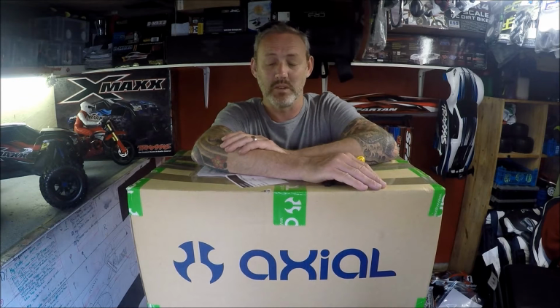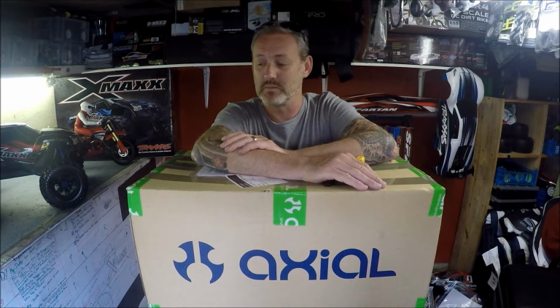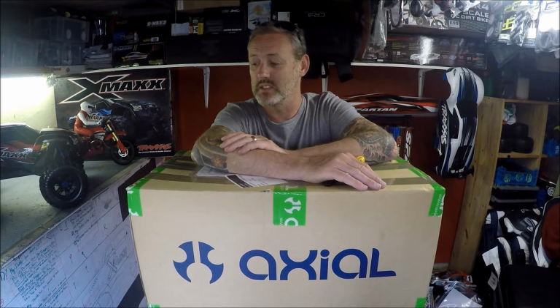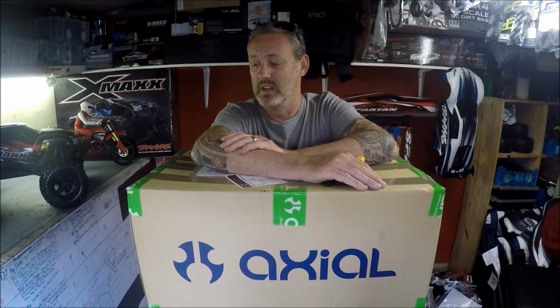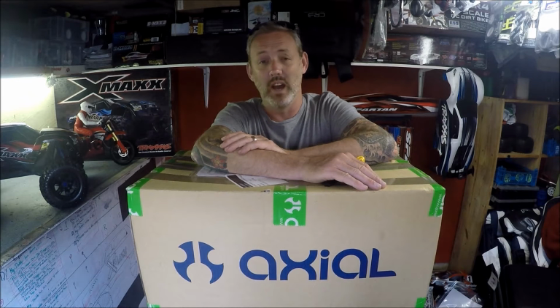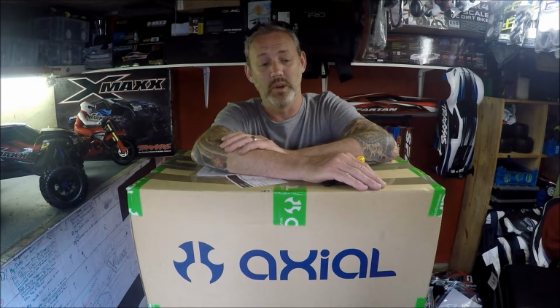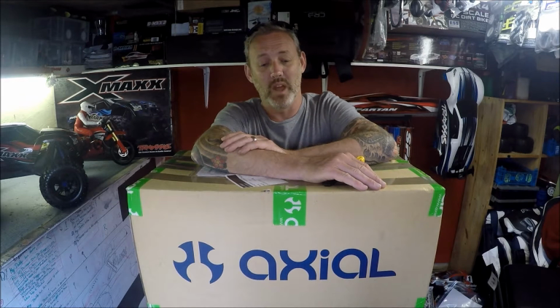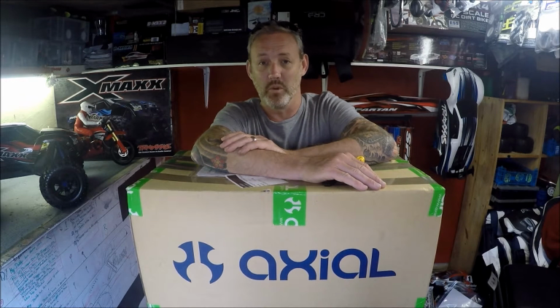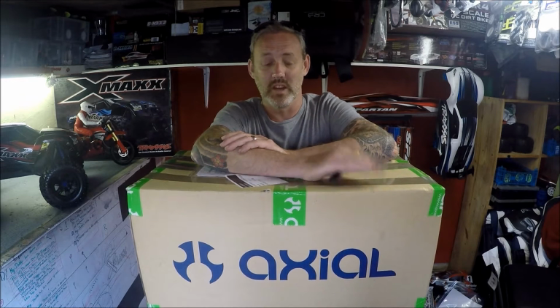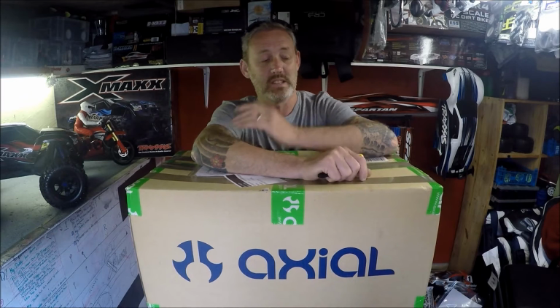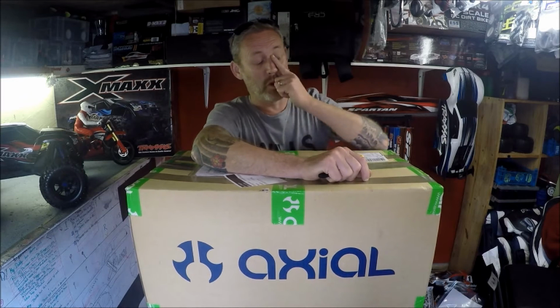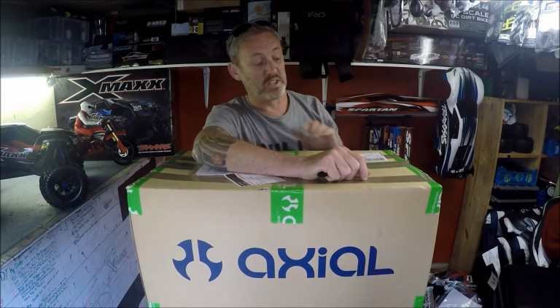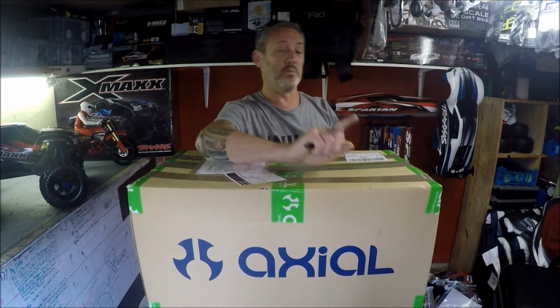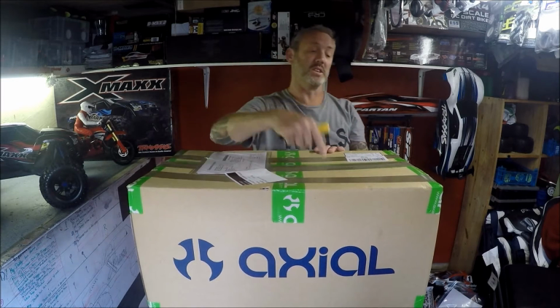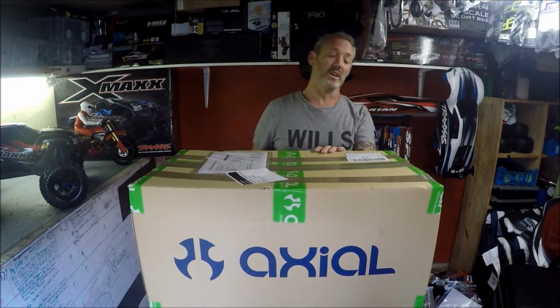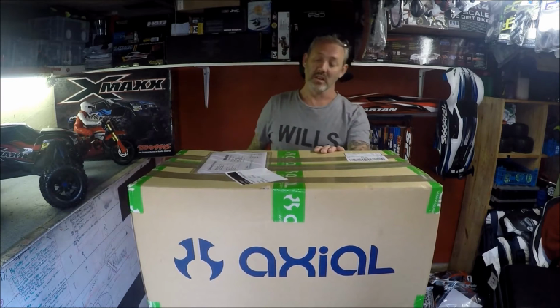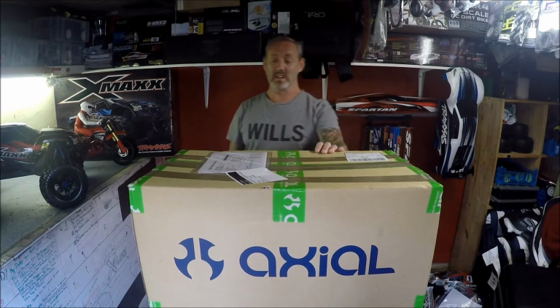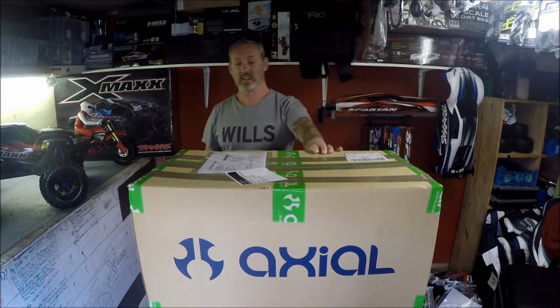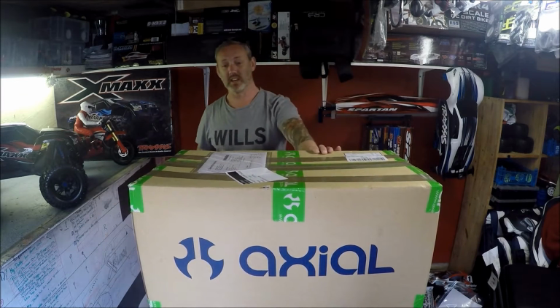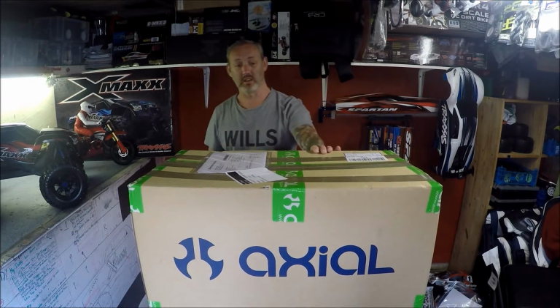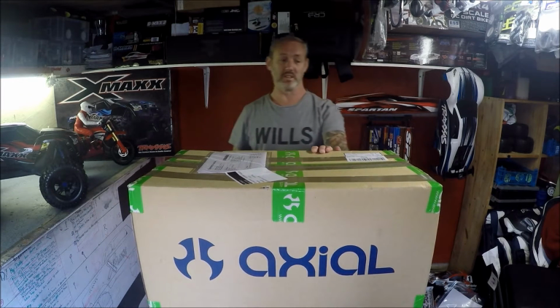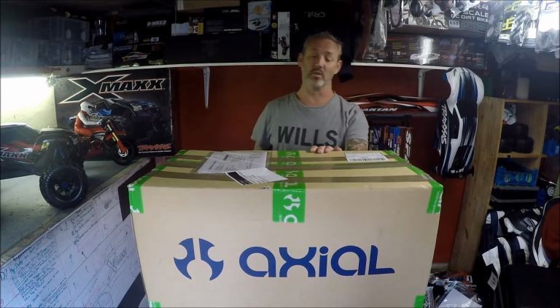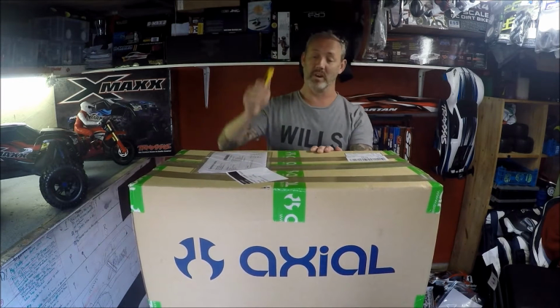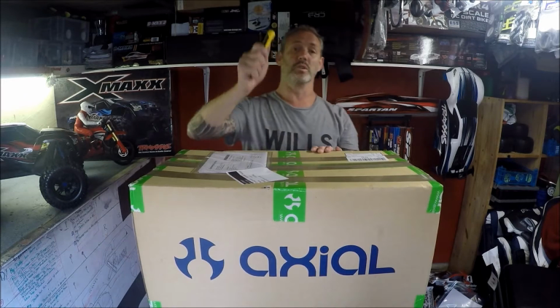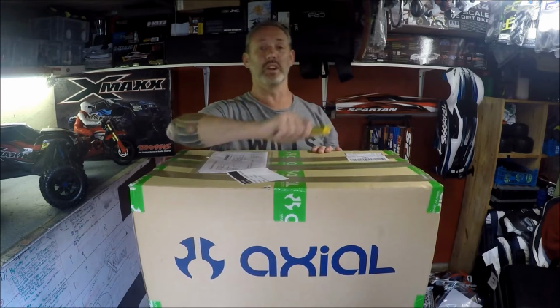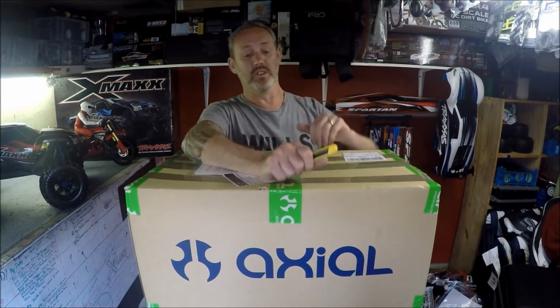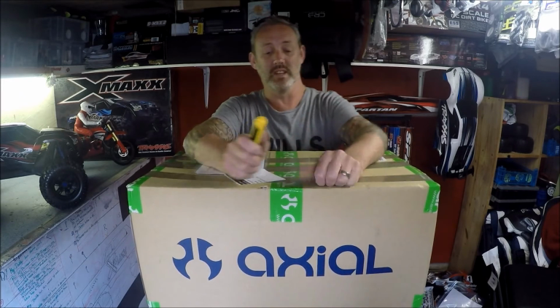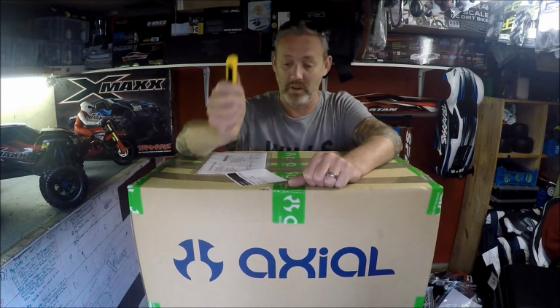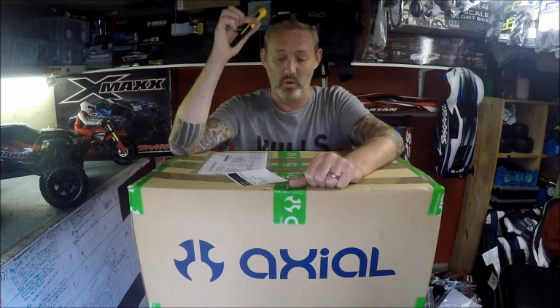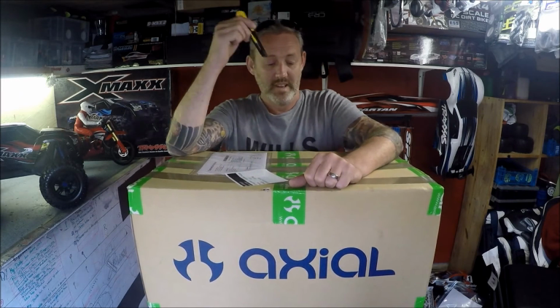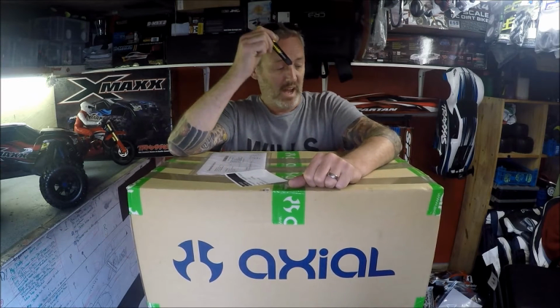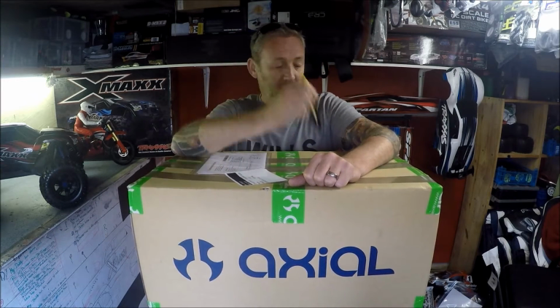I know you're all thinking the new SCX10 is just about to be released by Axial, but I couldn't wait — hence why I went with this. And the new SCX10 comes in kit form, whereas I wanted it ready to run, so I went for an RTR Axial.